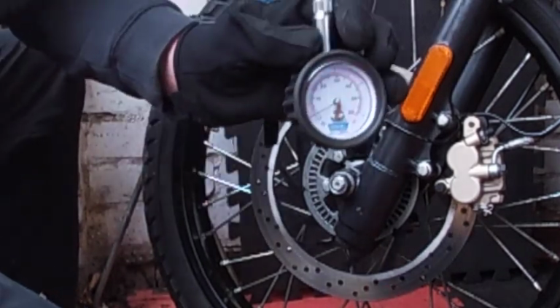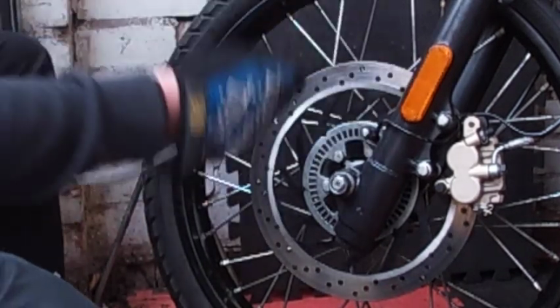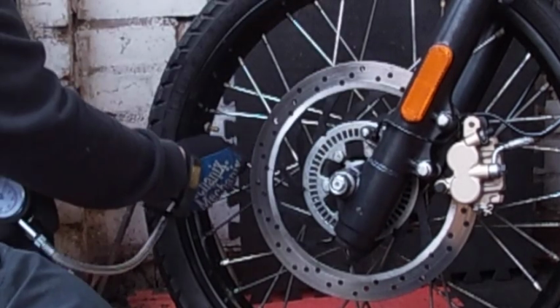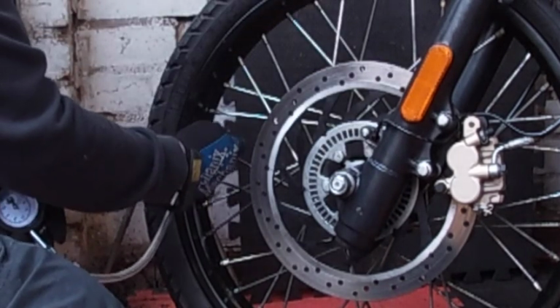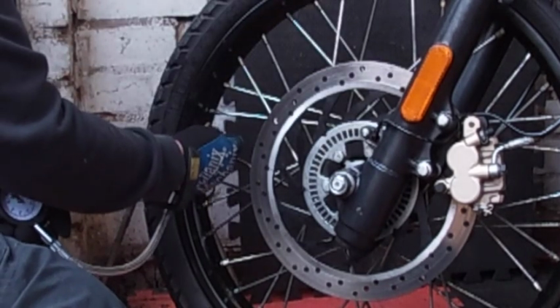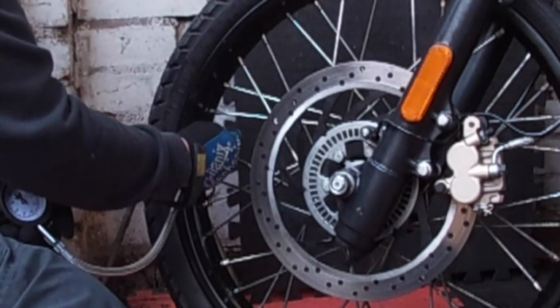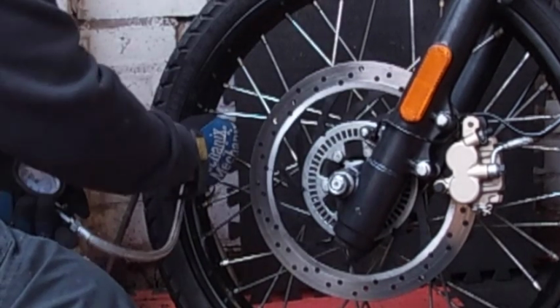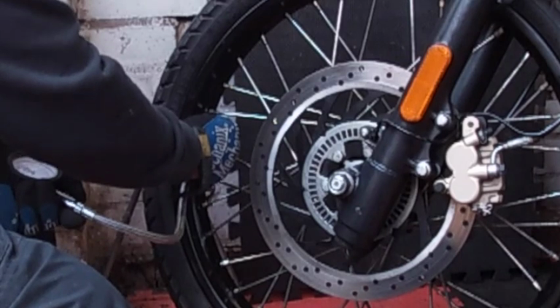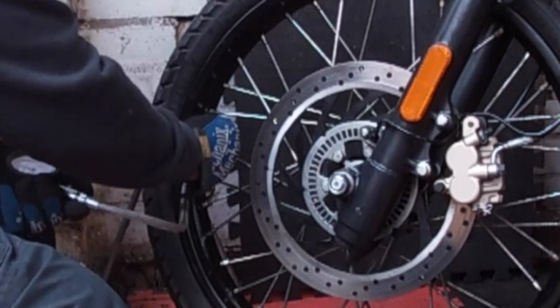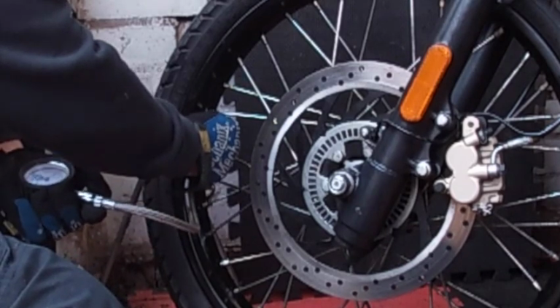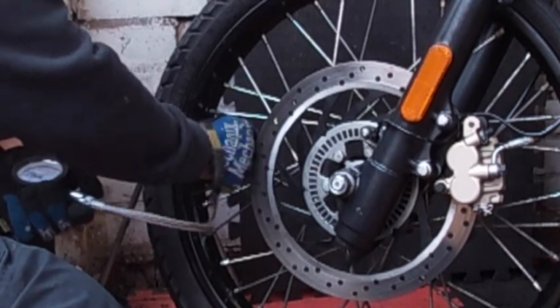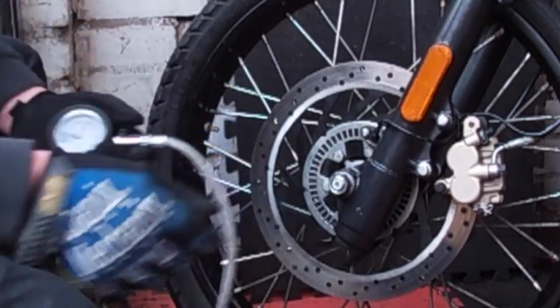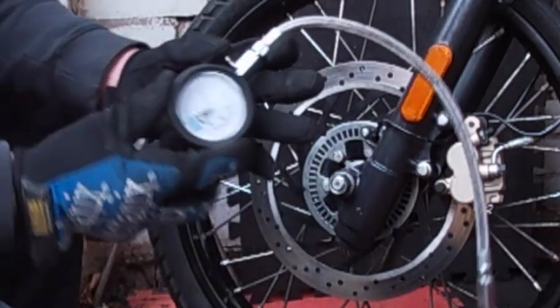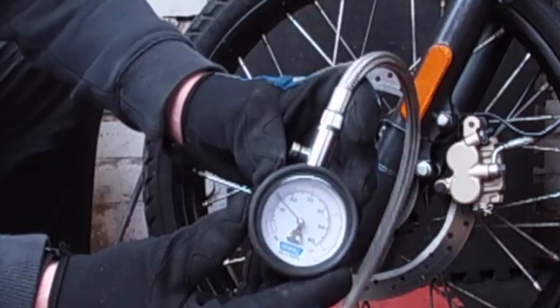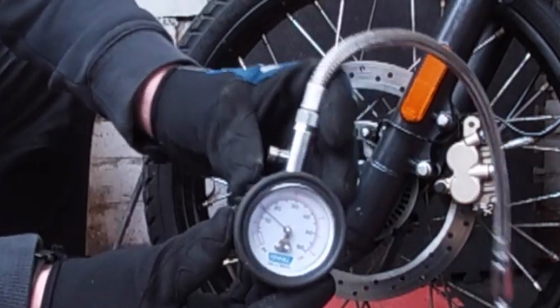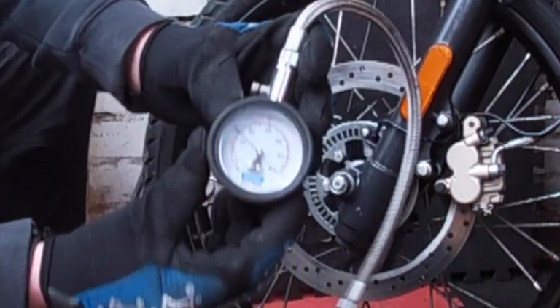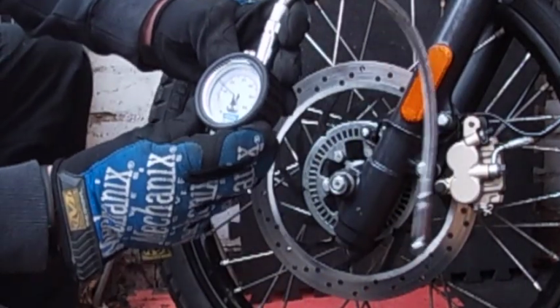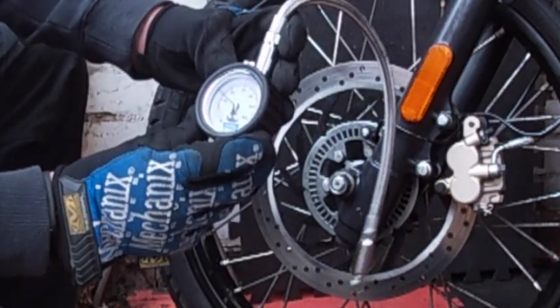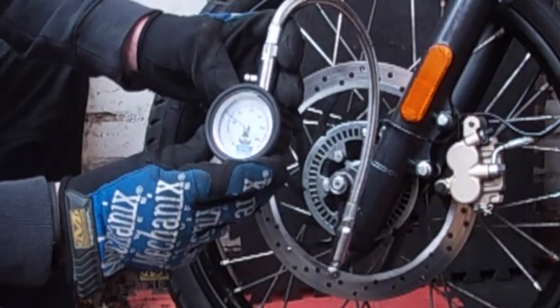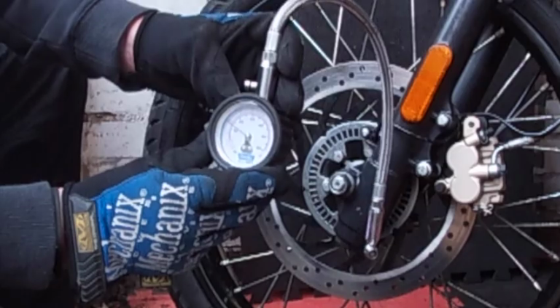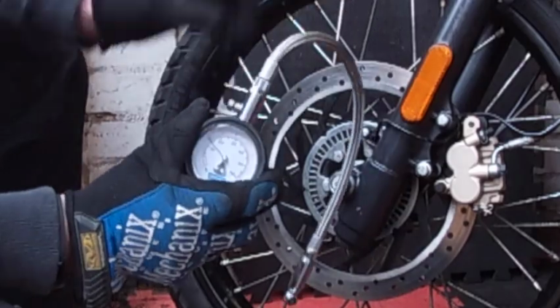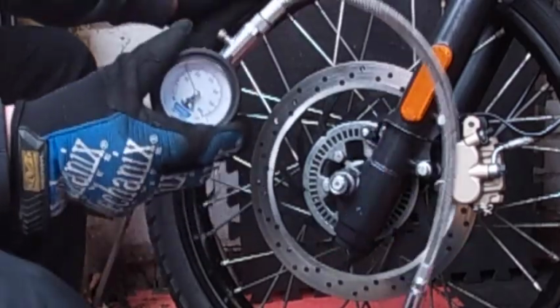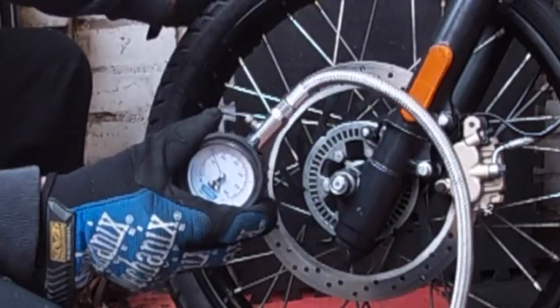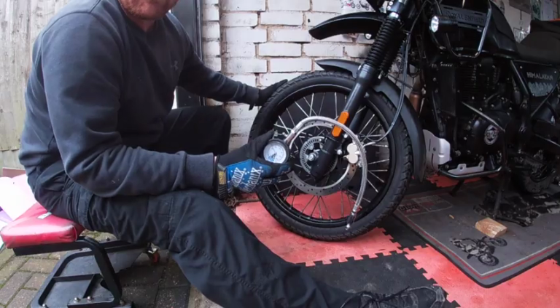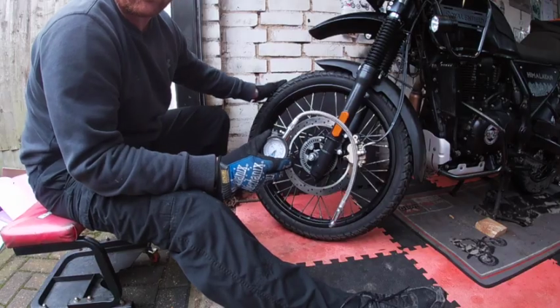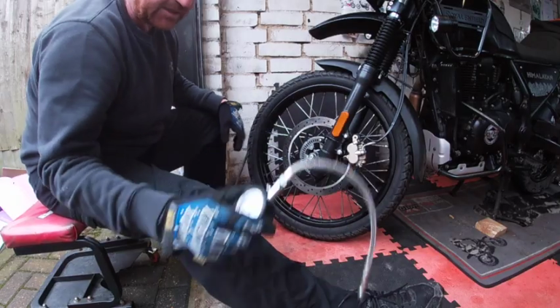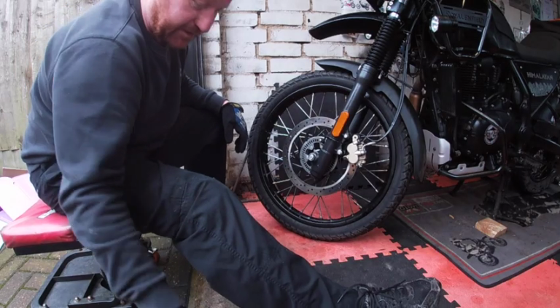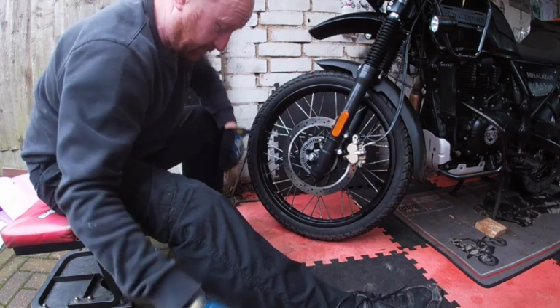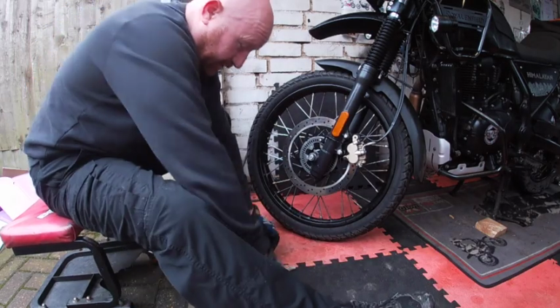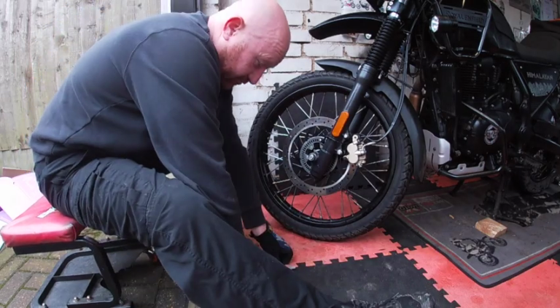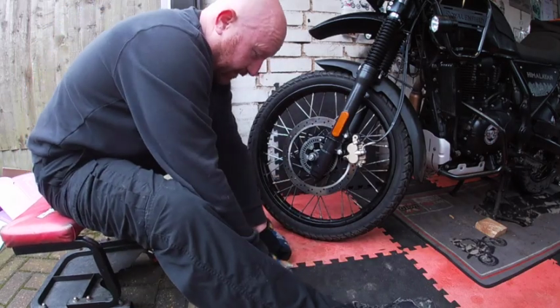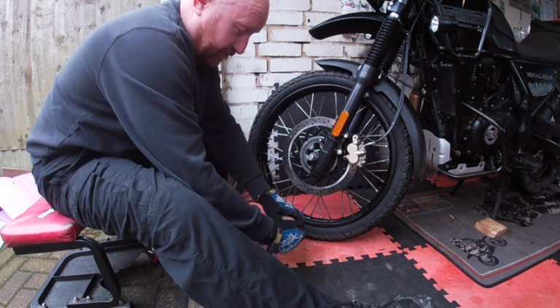Completely zero. And the pressure is showing around 16. So what we're going to do, we'll just try one more and see if that takes it up to the required pressure.